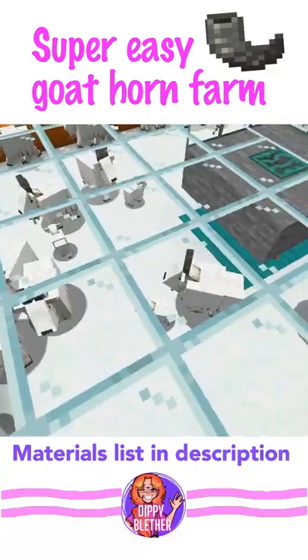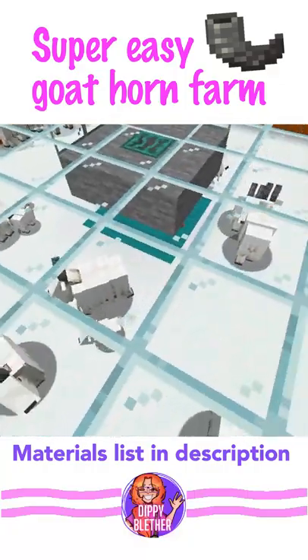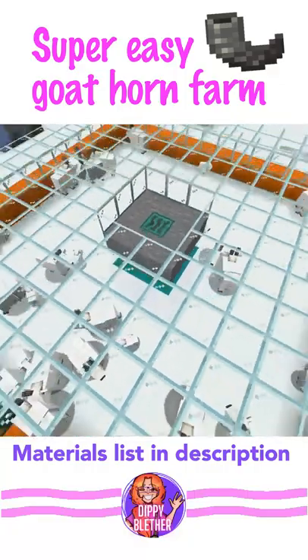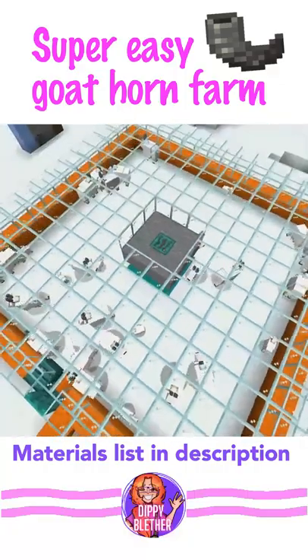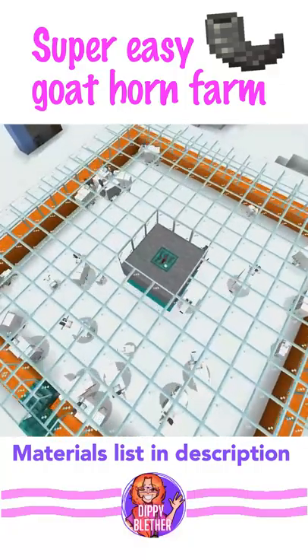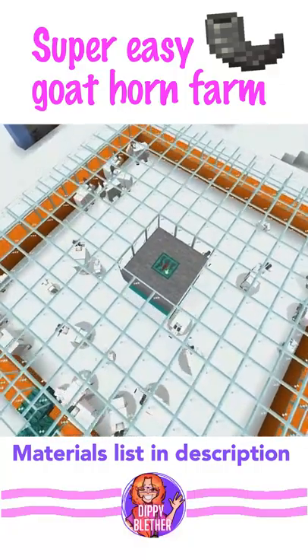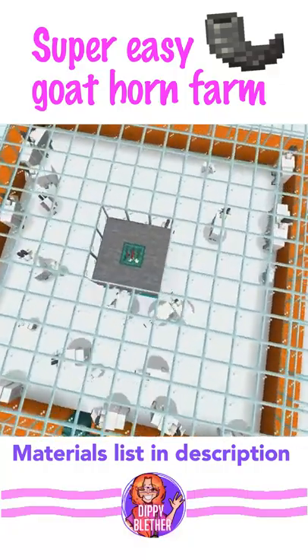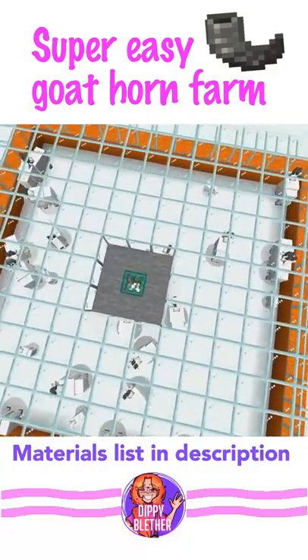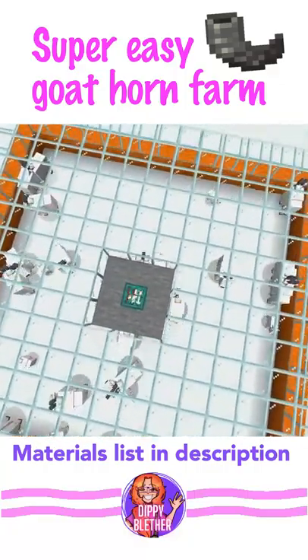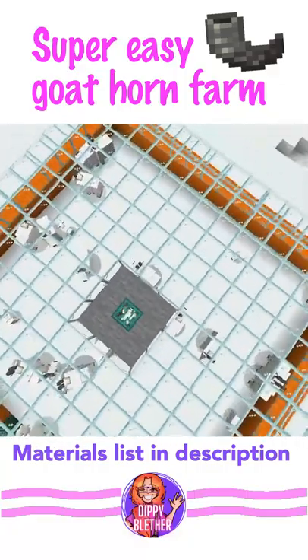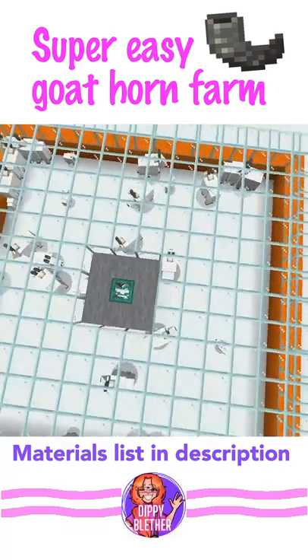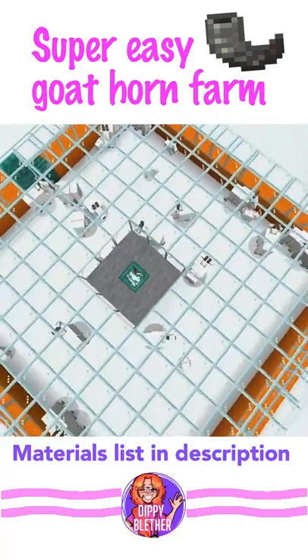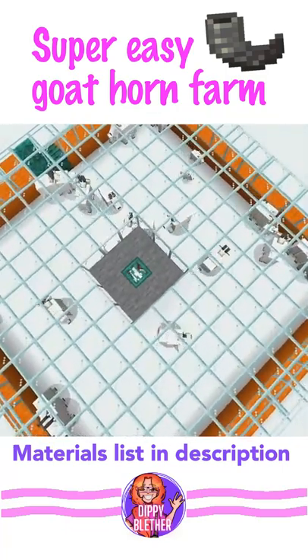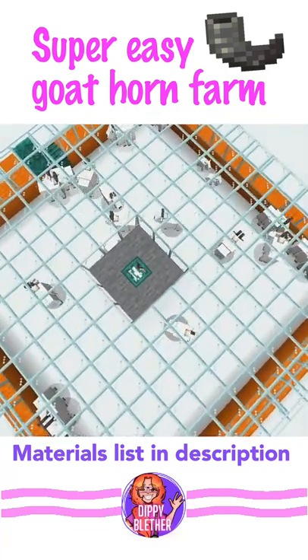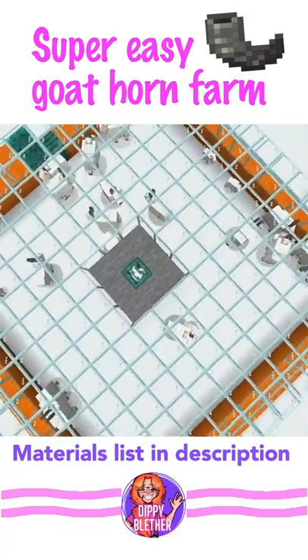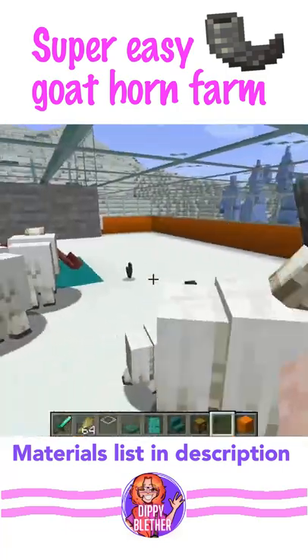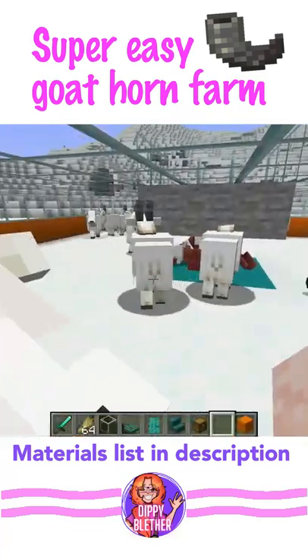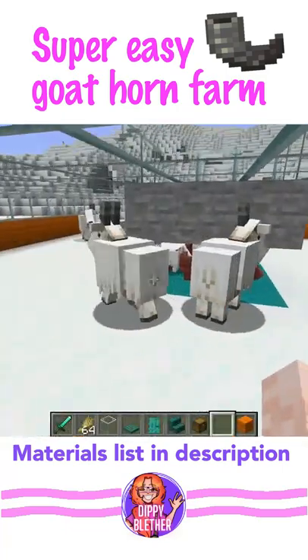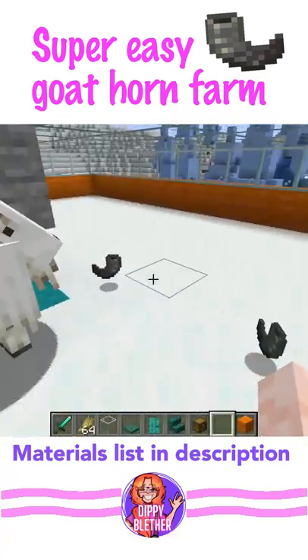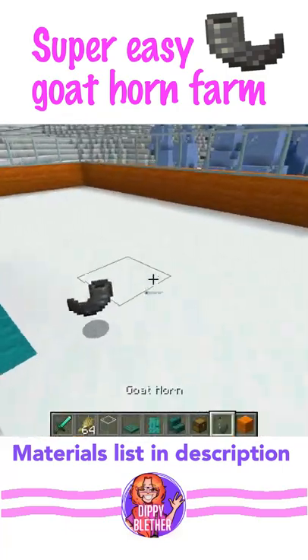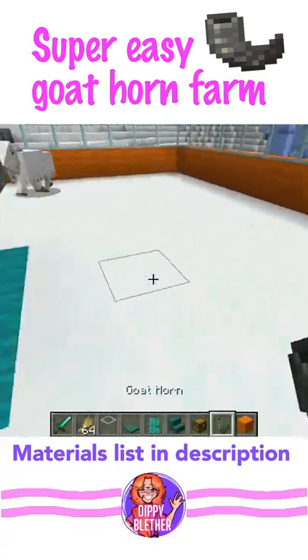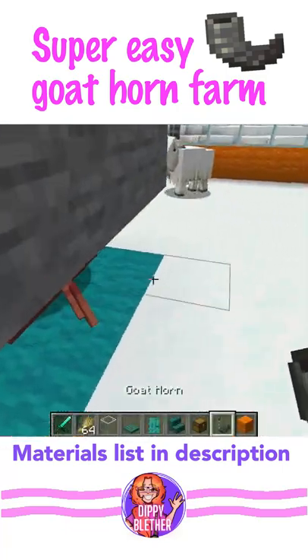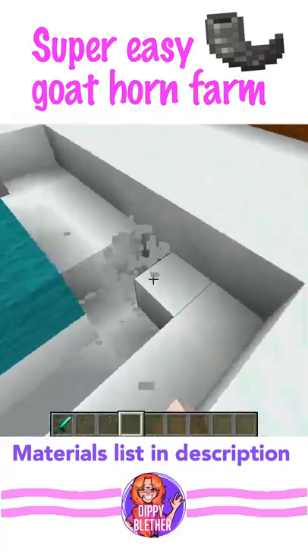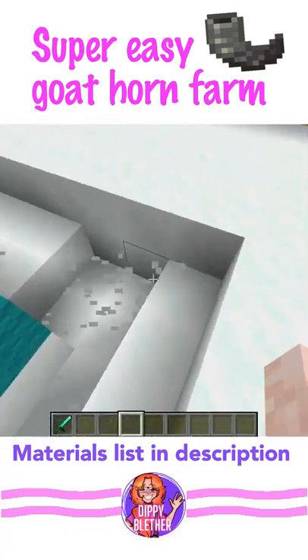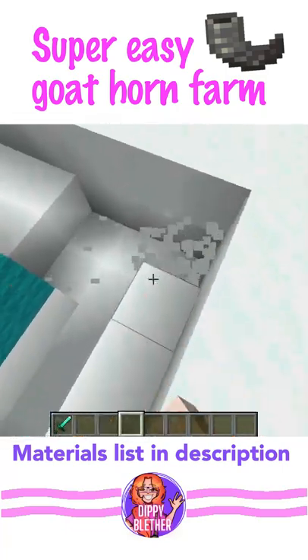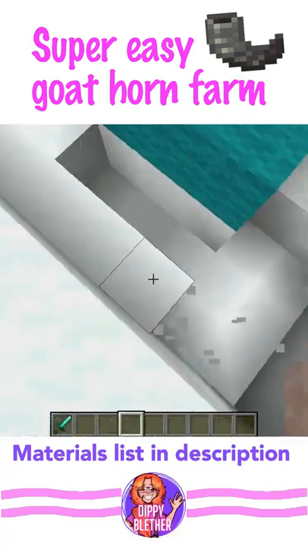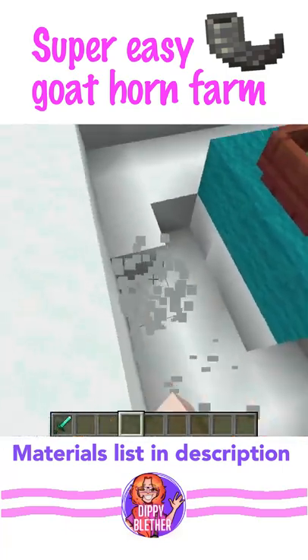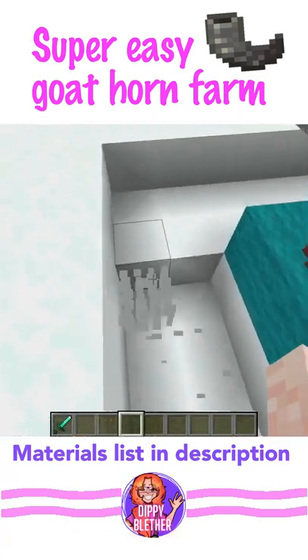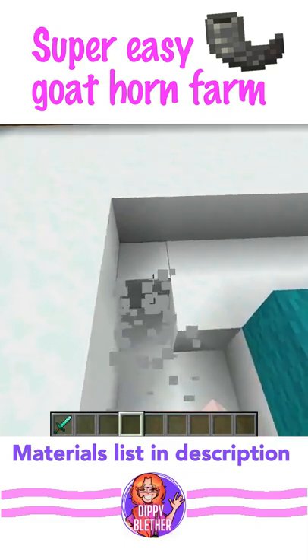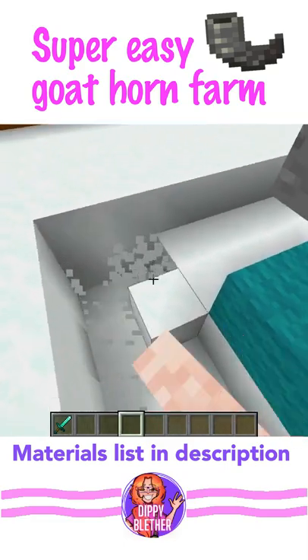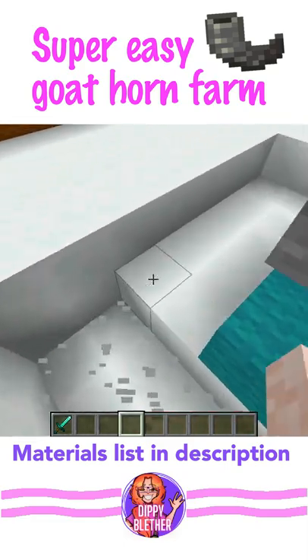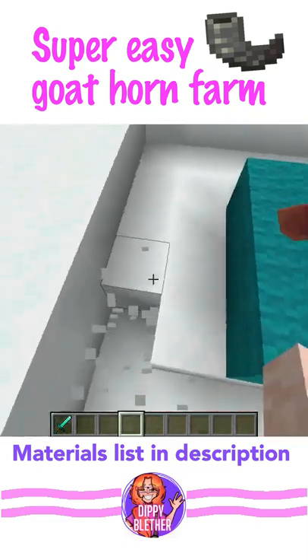The goats will ram to hit the mobs, and when they hit the stone roof instead they drop a horn. You can collect the horns by hand or you can build a fully automatic collection system.